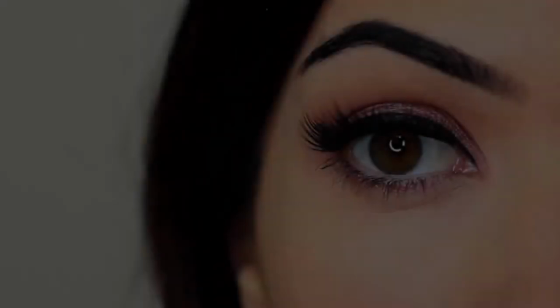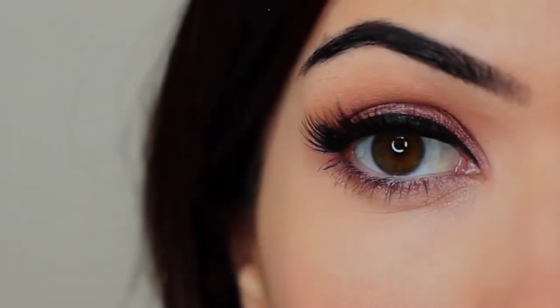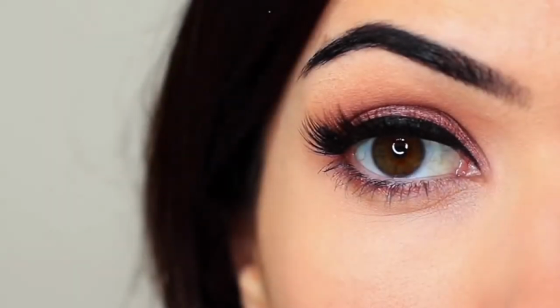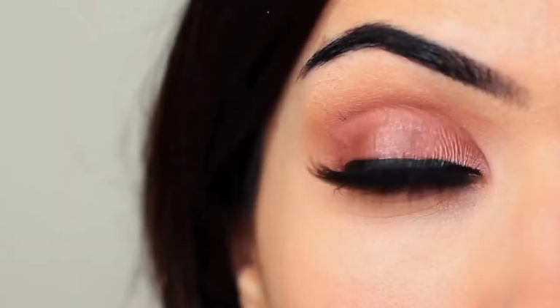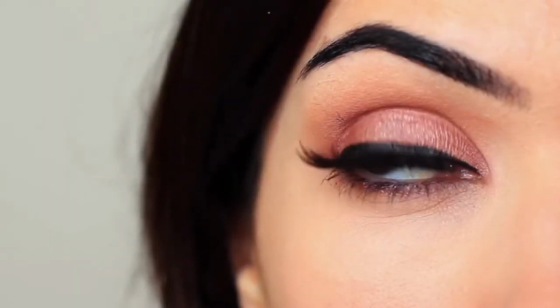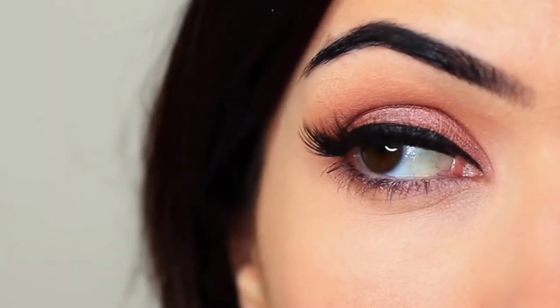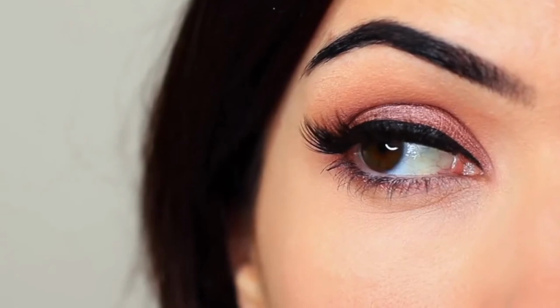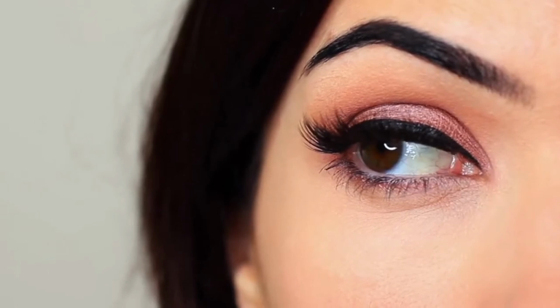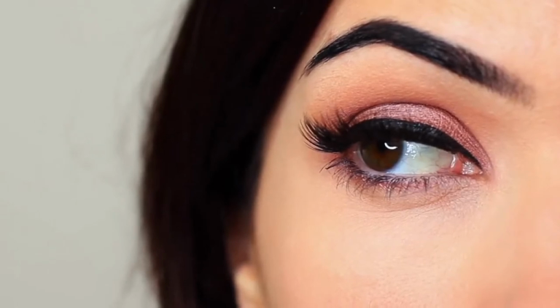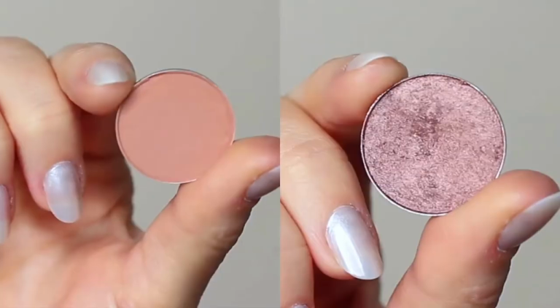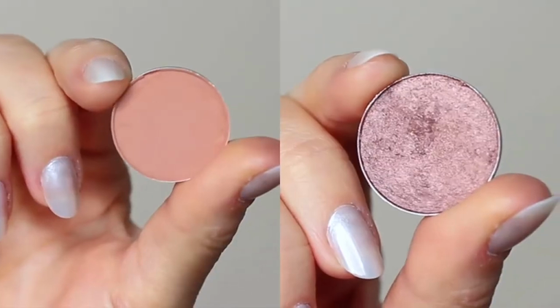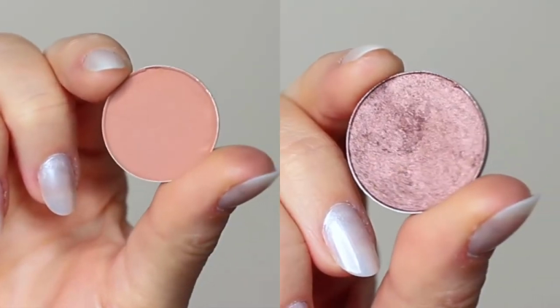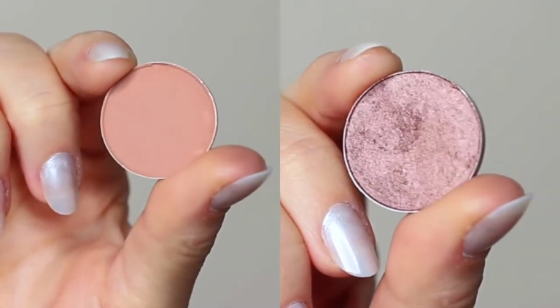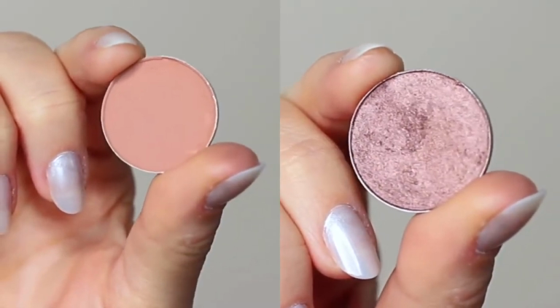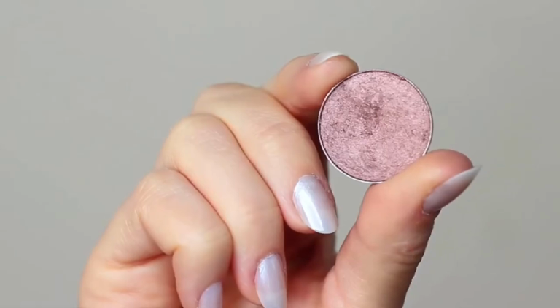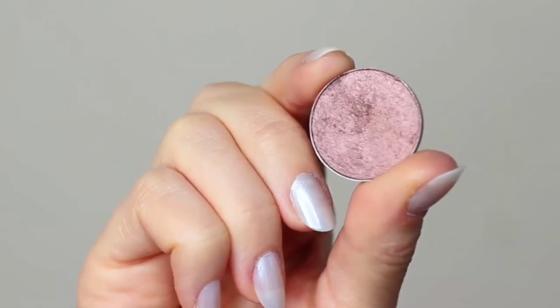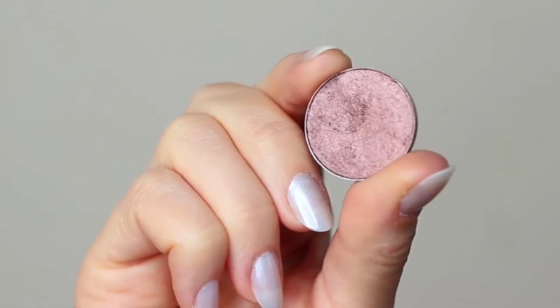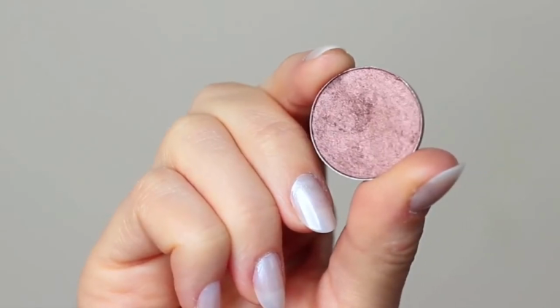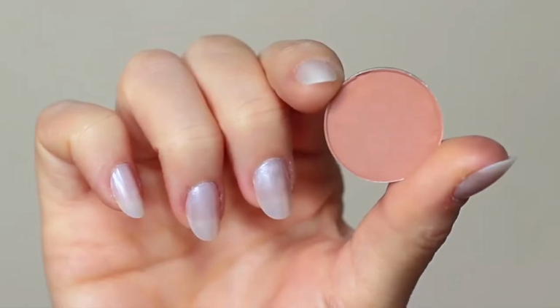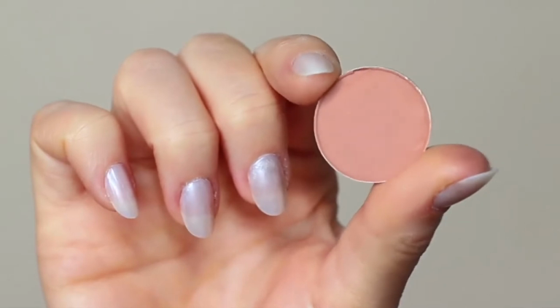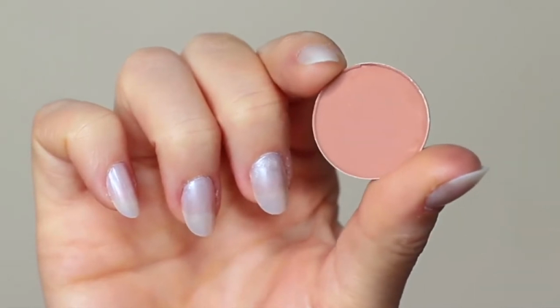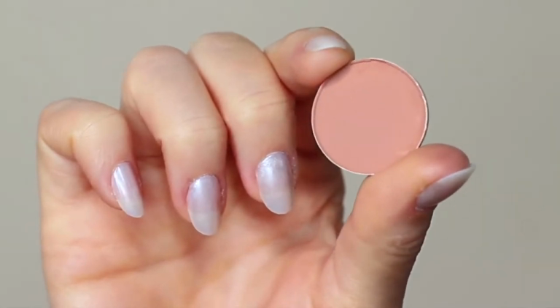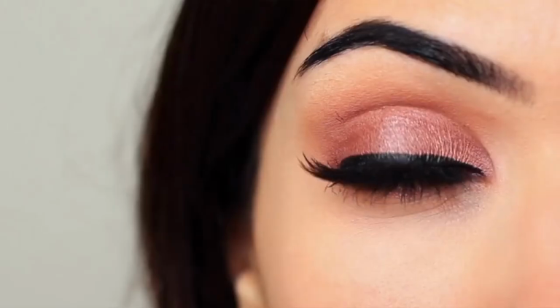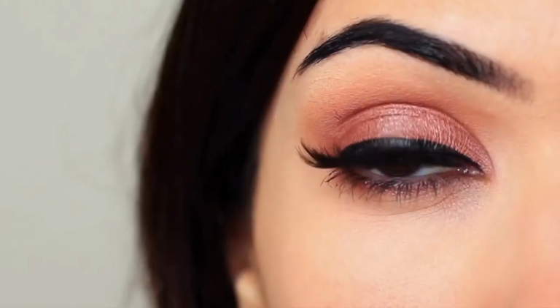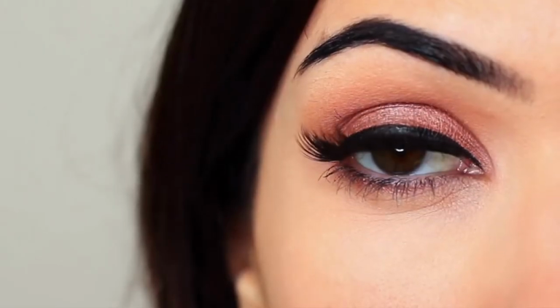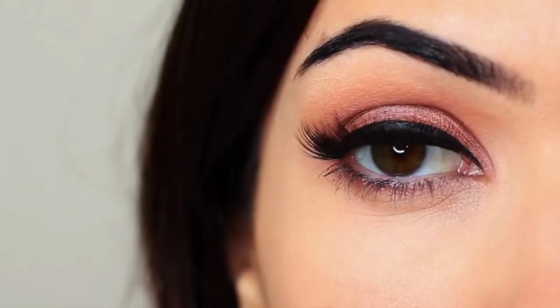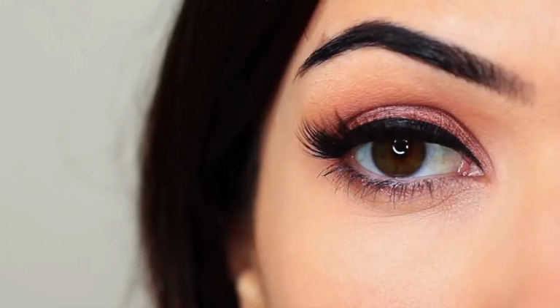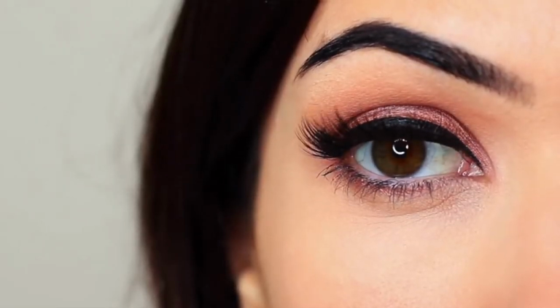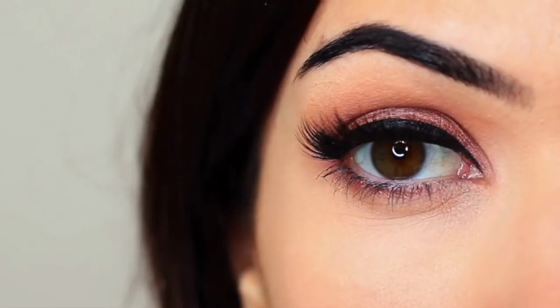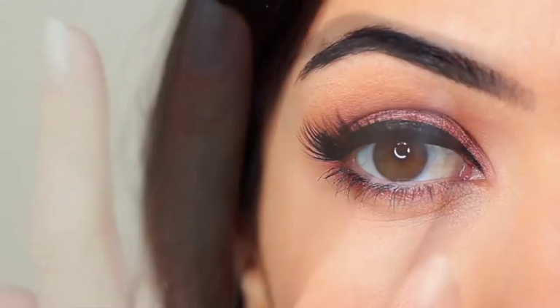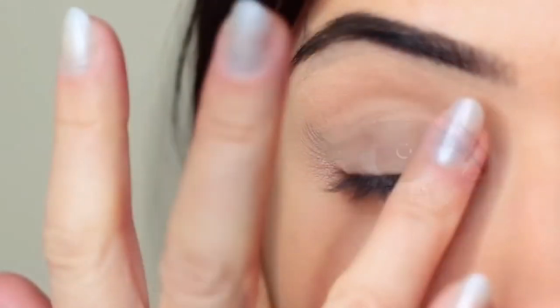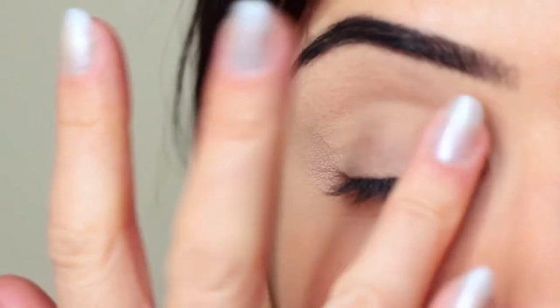For today's eye makeup look, I'm going to show you how to create this look using two eyeshadows — one for the lid and one for the crease. It's a super easy look, so let's get started.